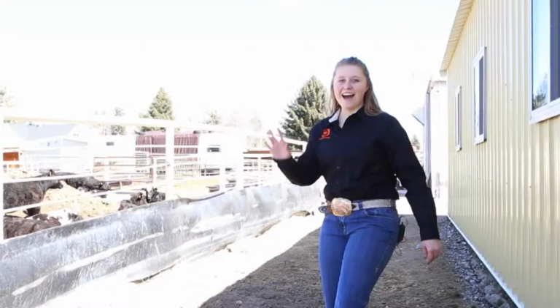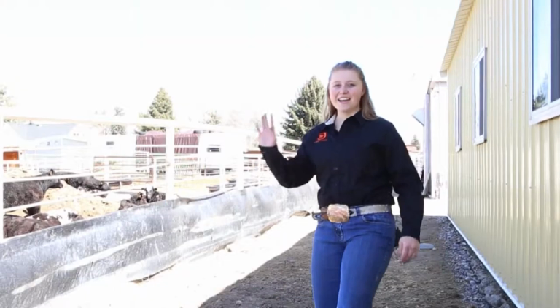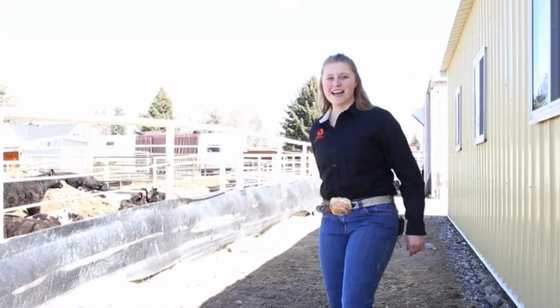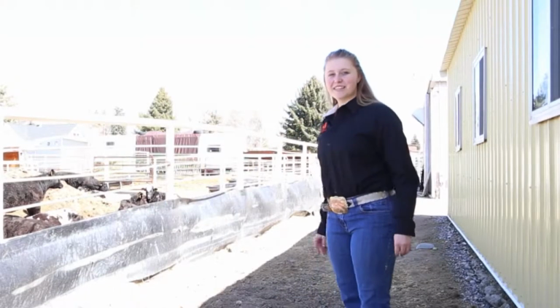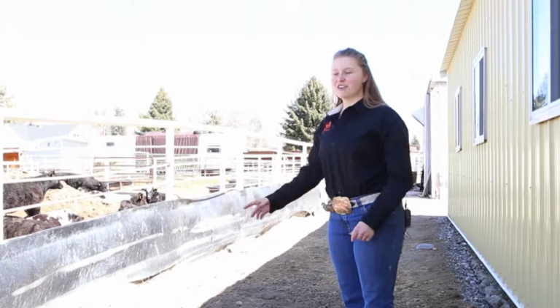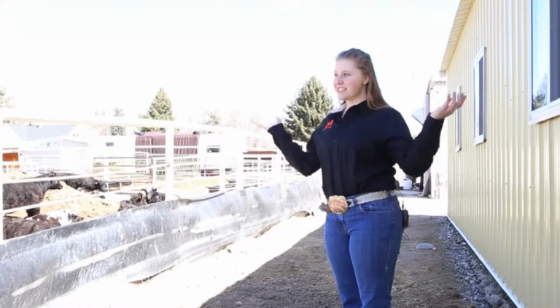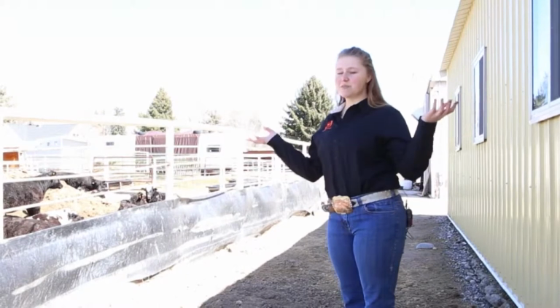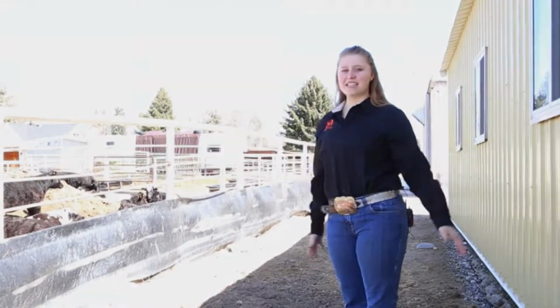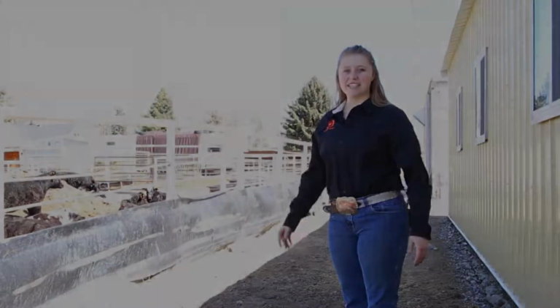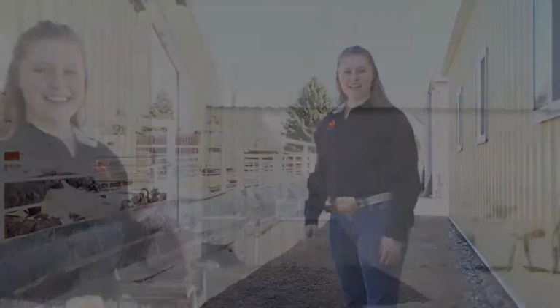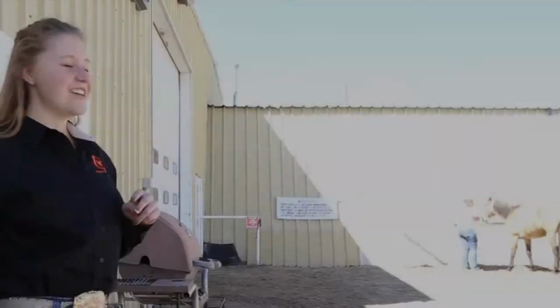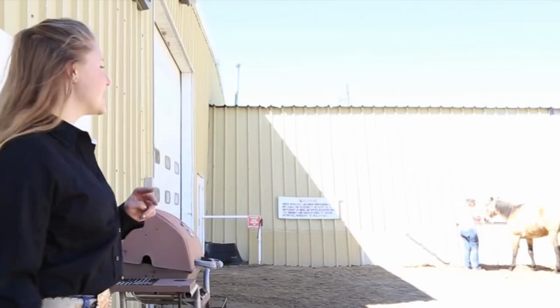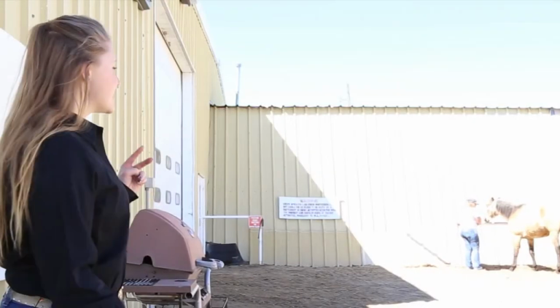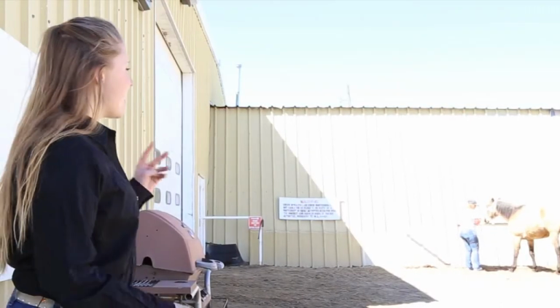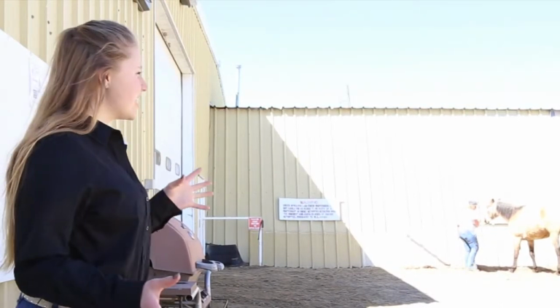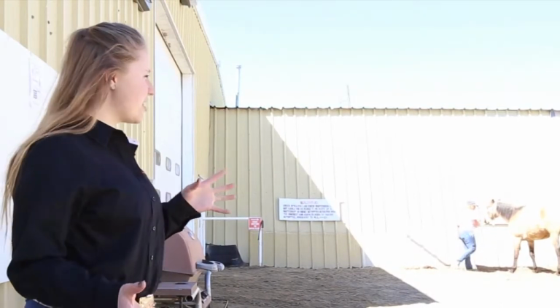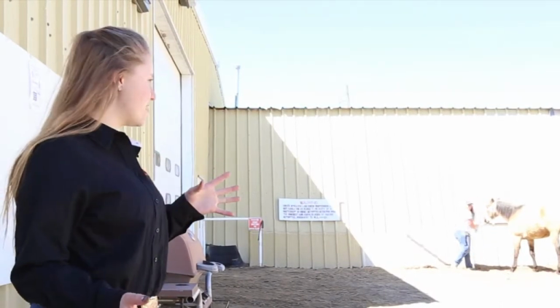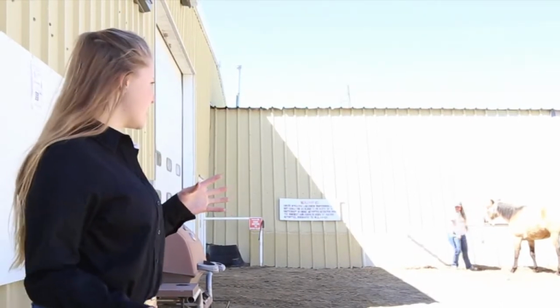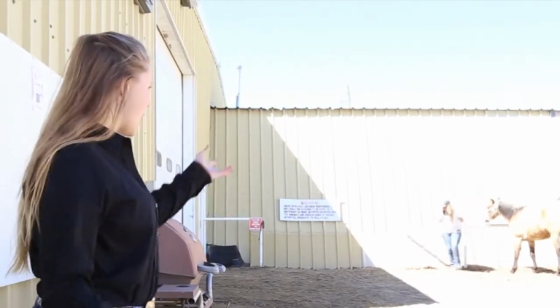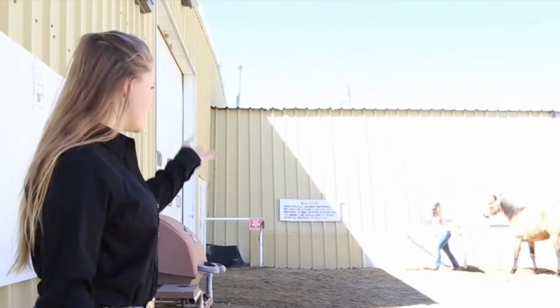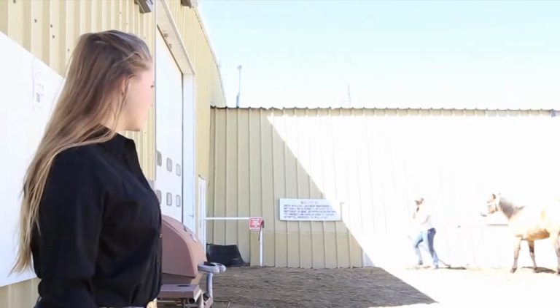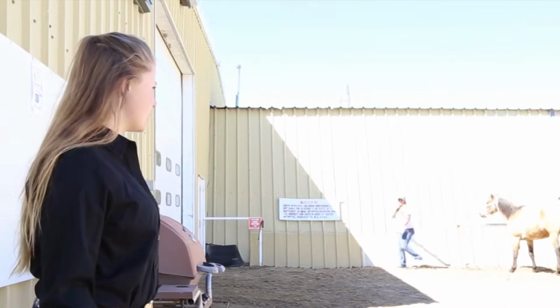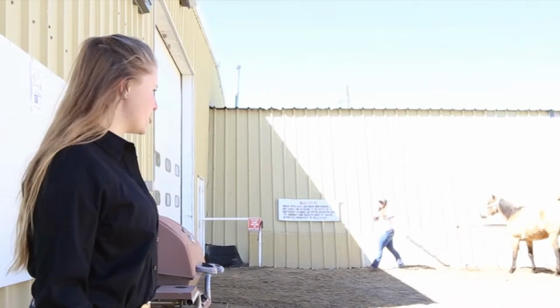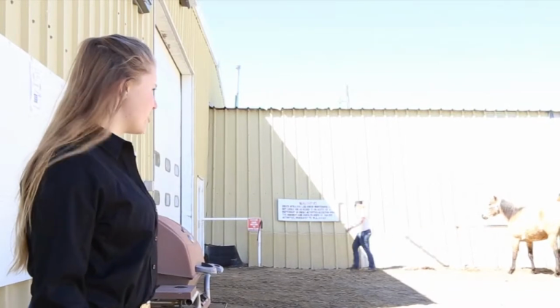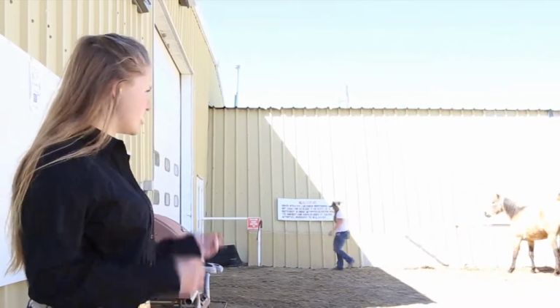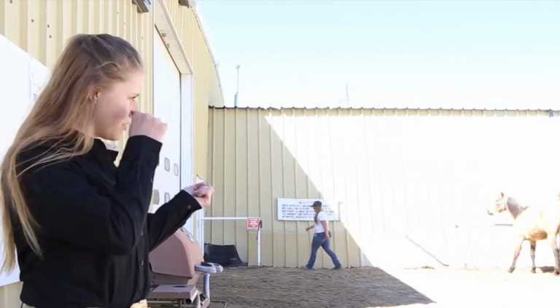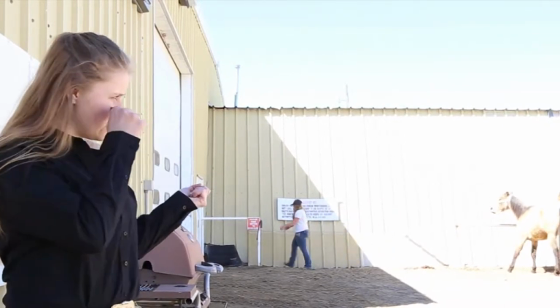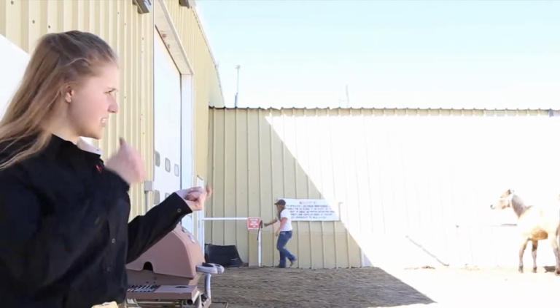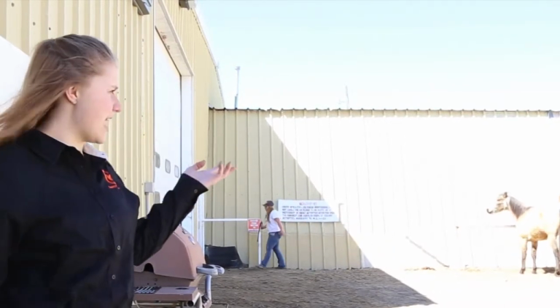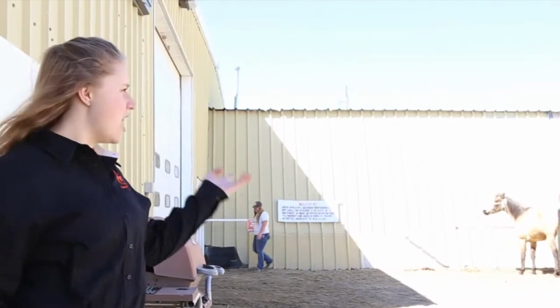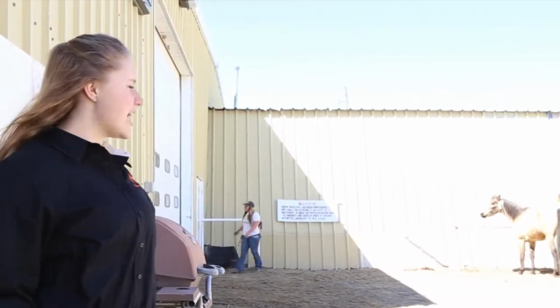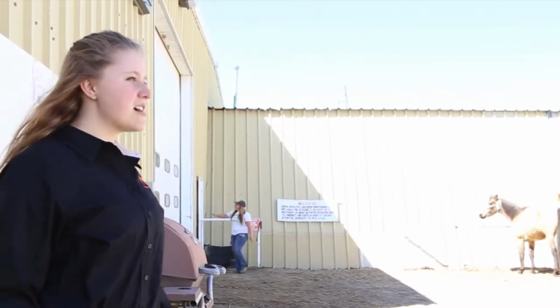Hi, I'm Jasmine. Welcome to the CWC Equine Center. This is the outside of our Equine Center. Abby is actually getting ready for stock horses — she's tying up her two horses. So we have tie rails here.